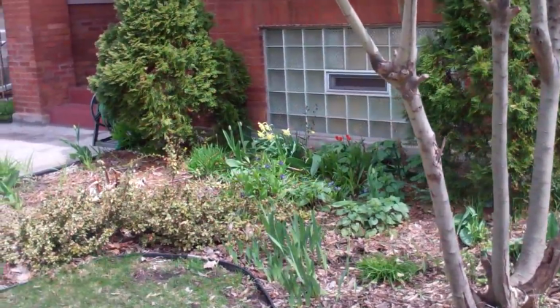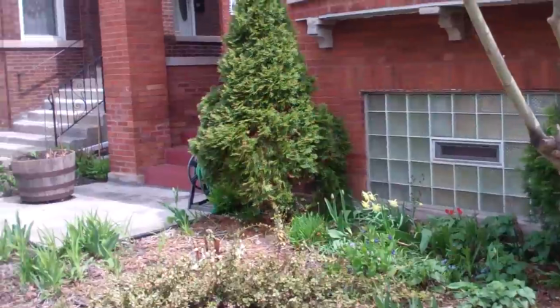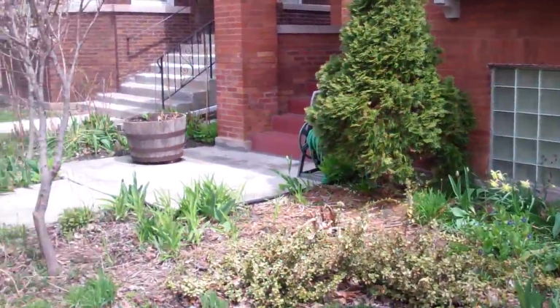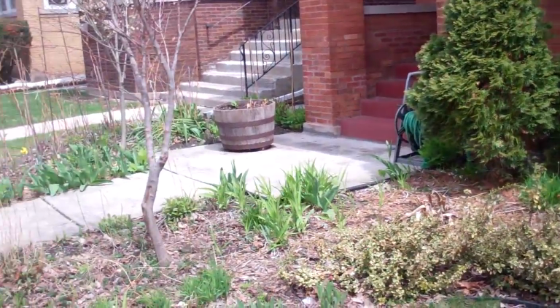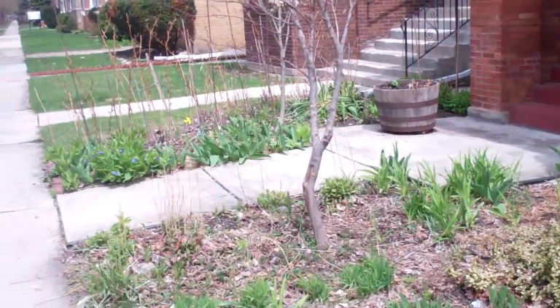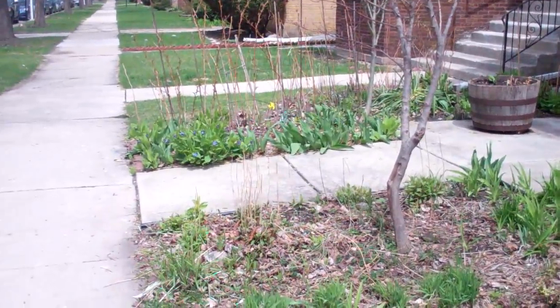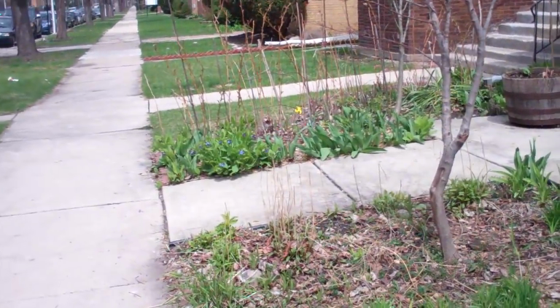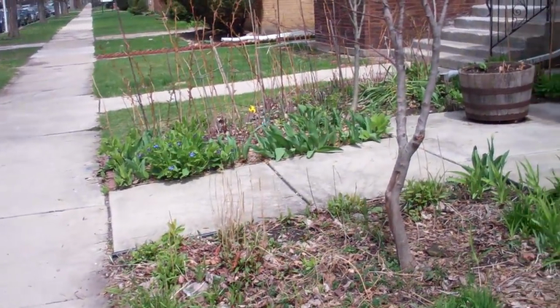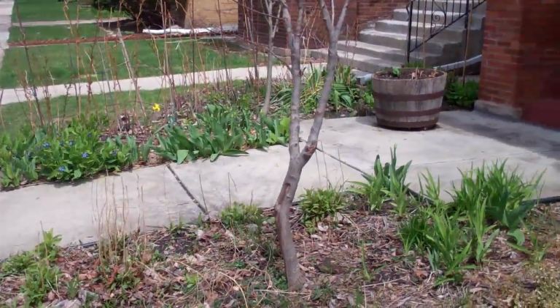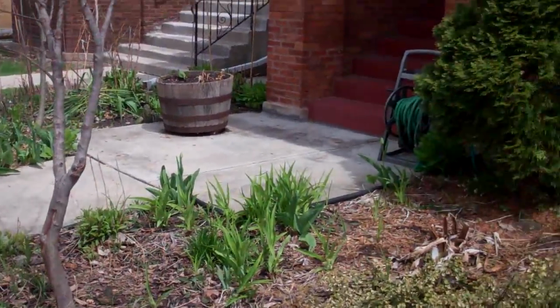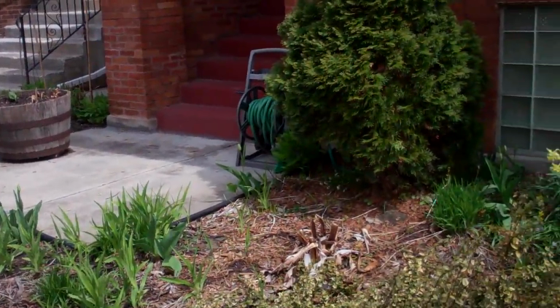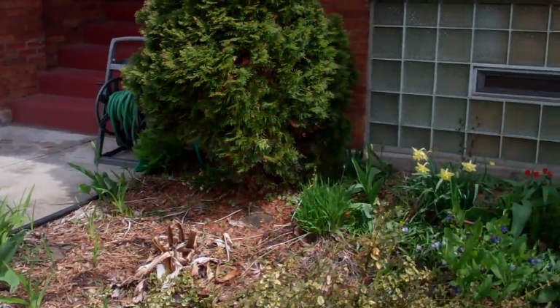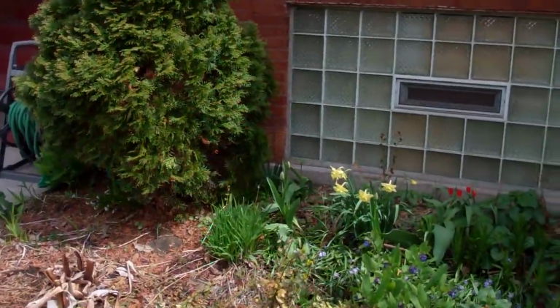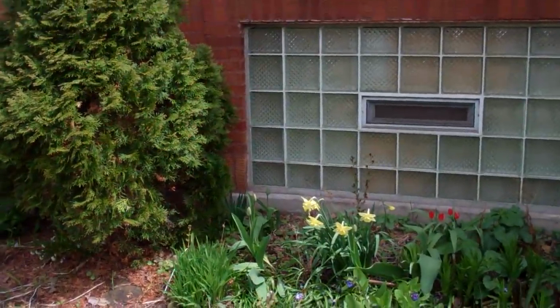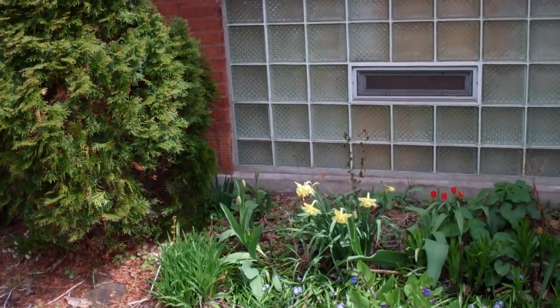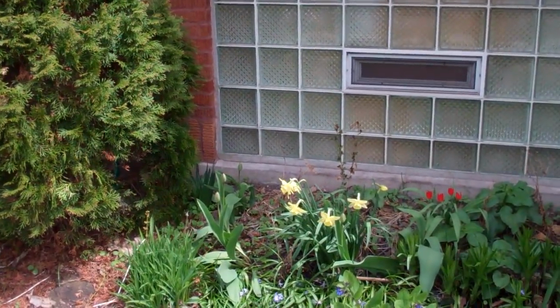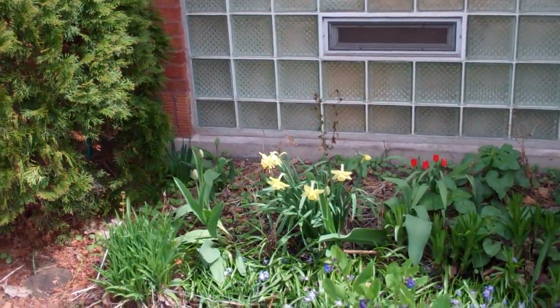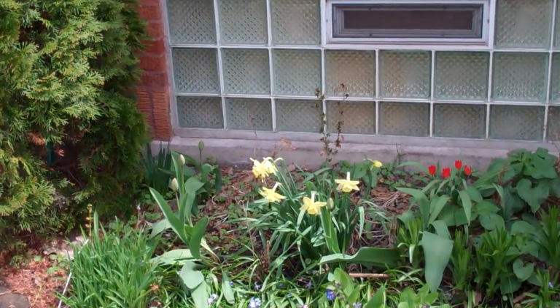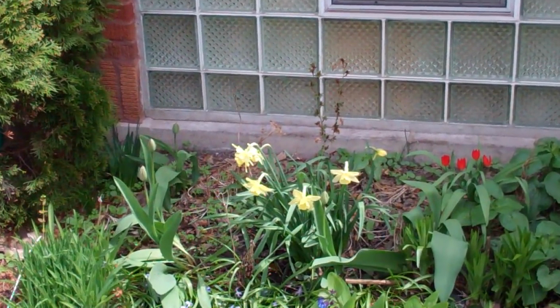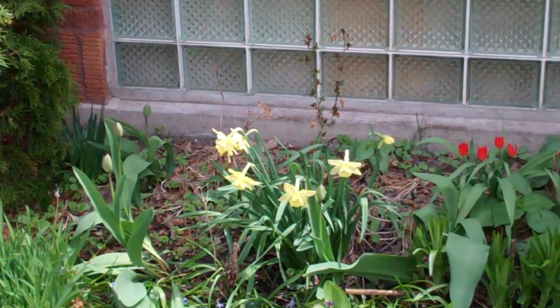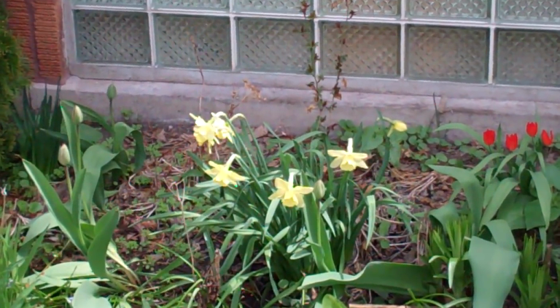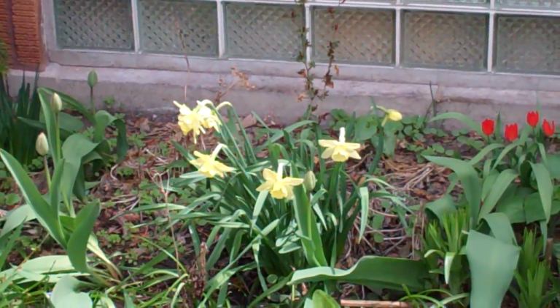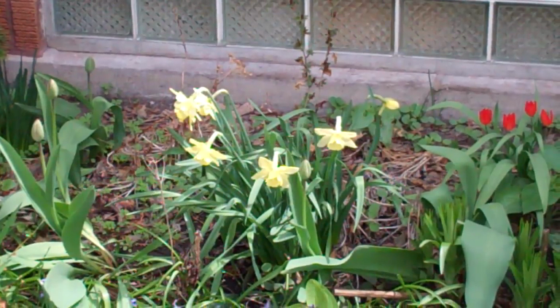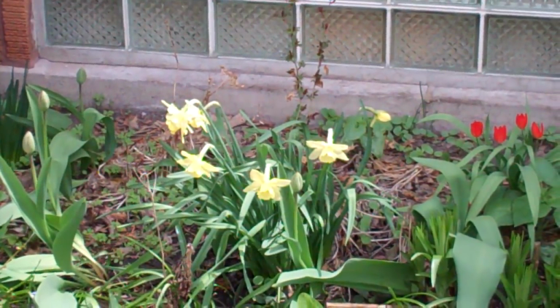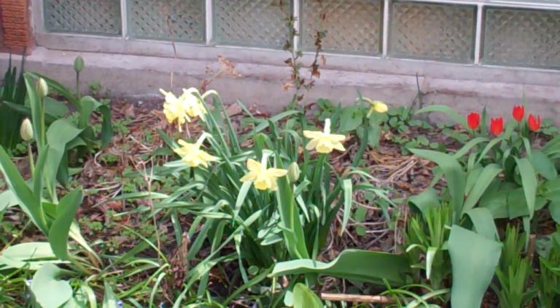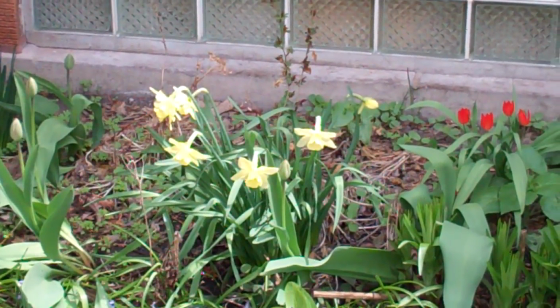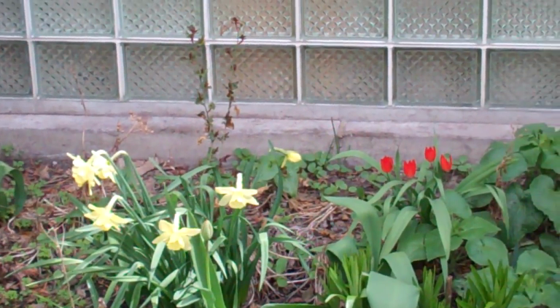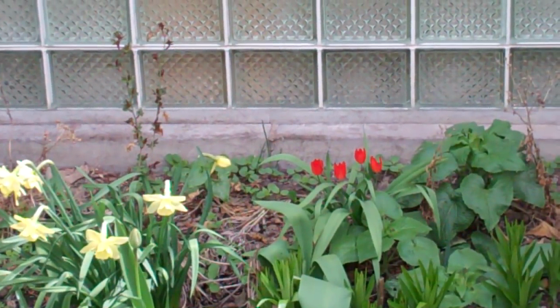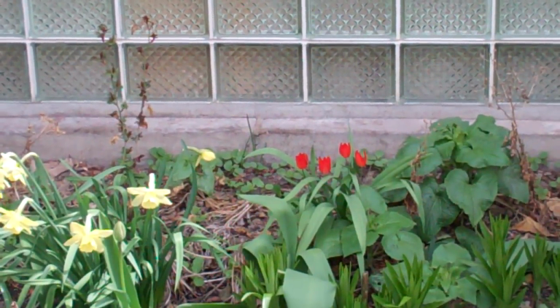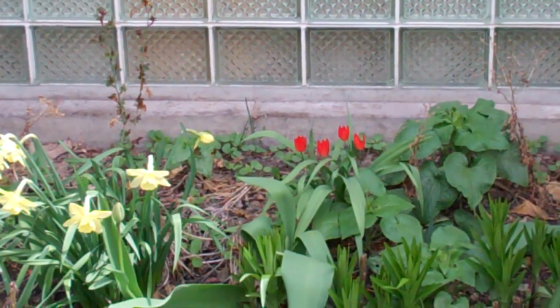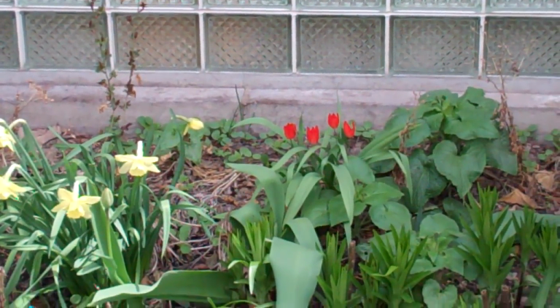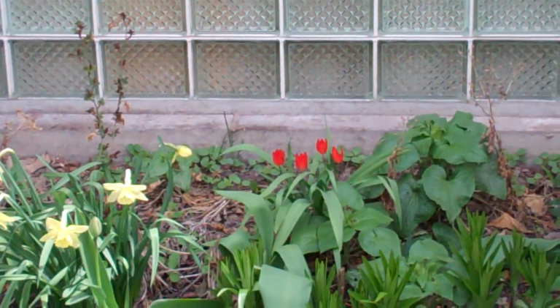The buds are out in the trees and life is coming around. Let's see if we can get a close-up of those lovely daffodils — they are lovely. Right near them are some wild tulips; I wish there were more of them.